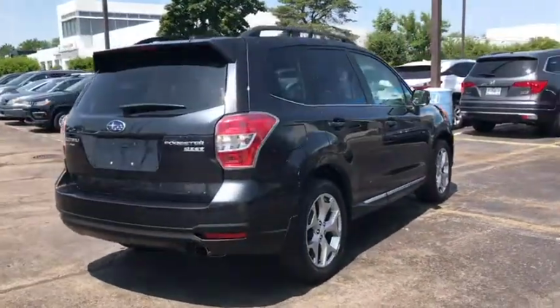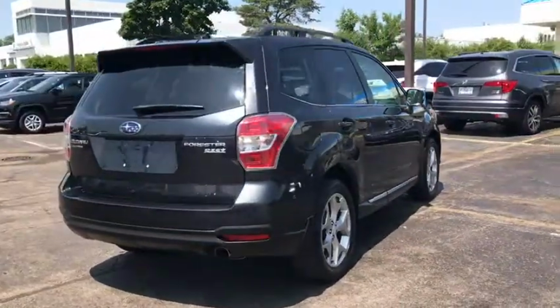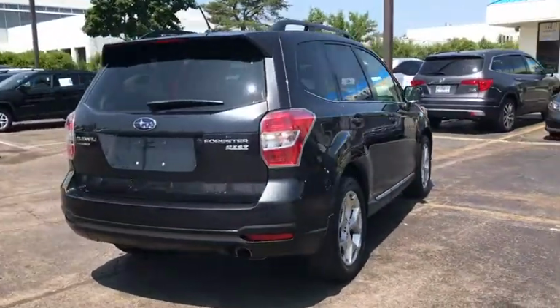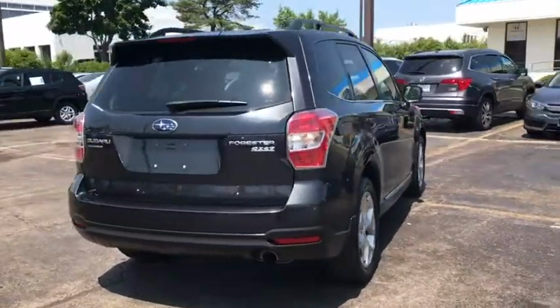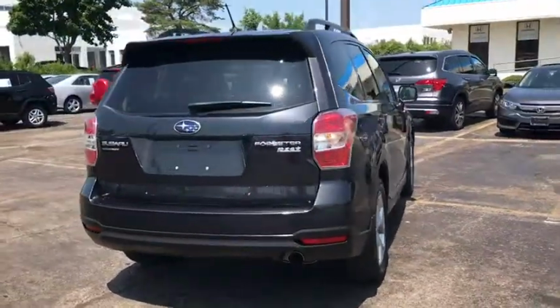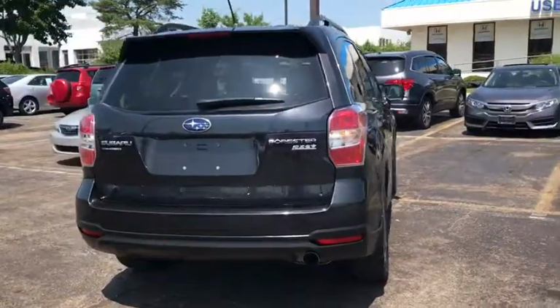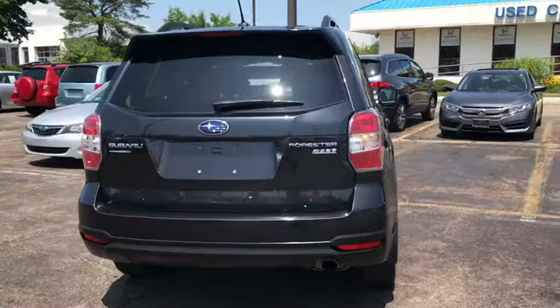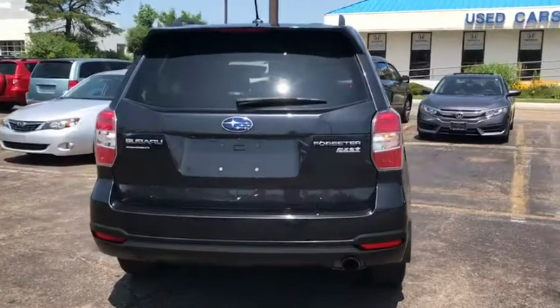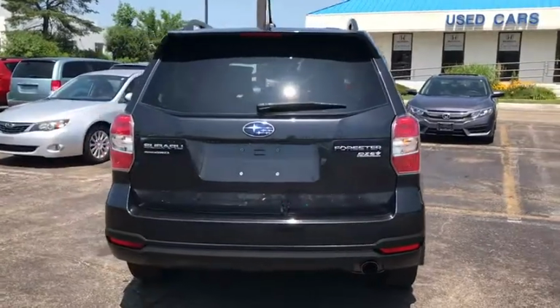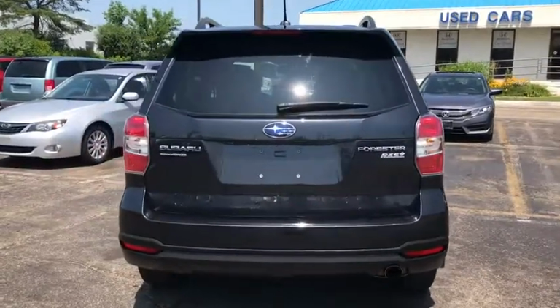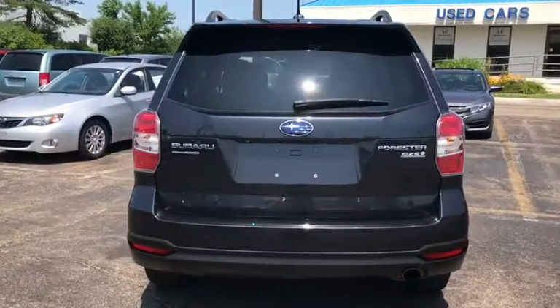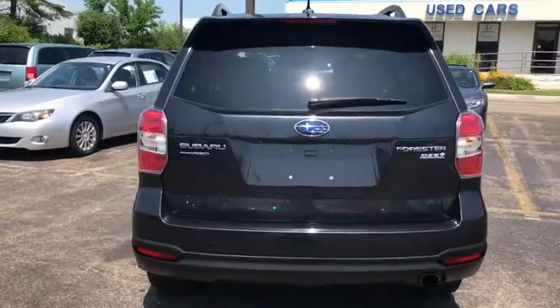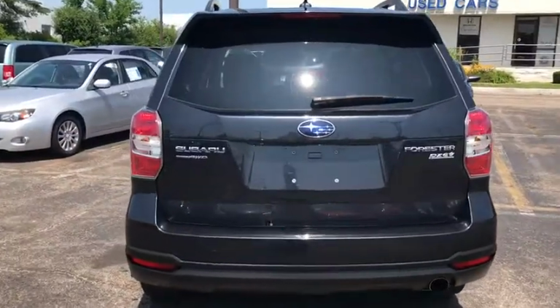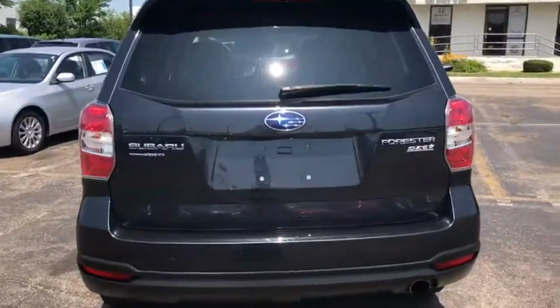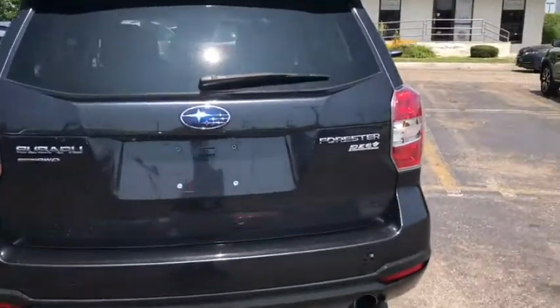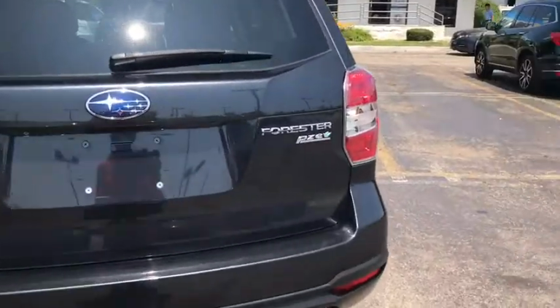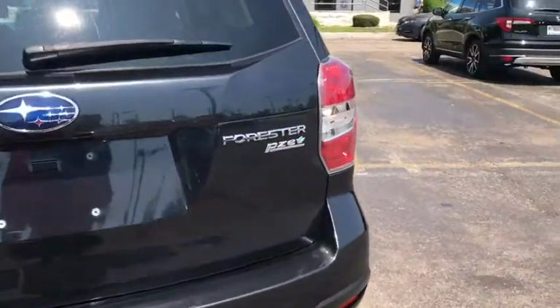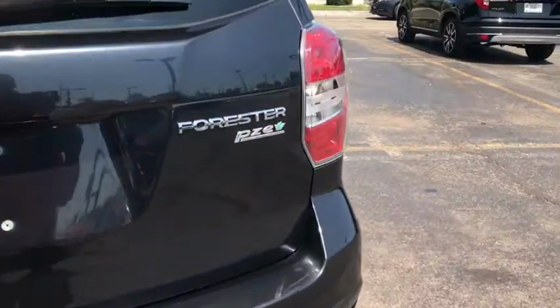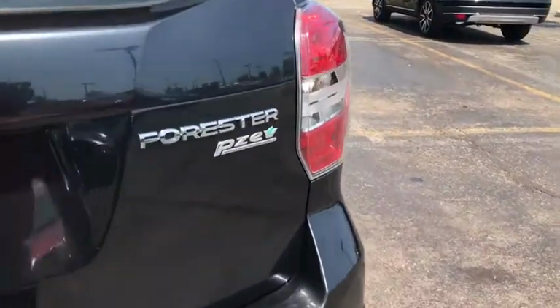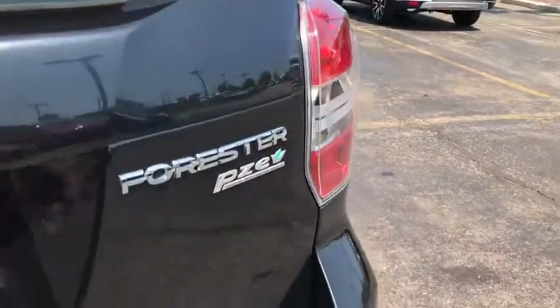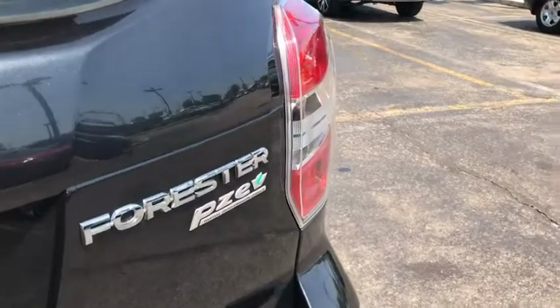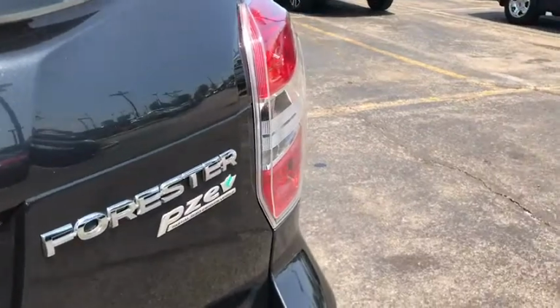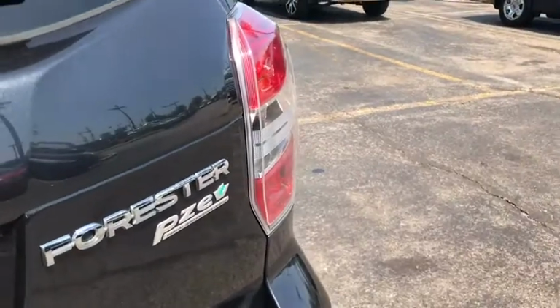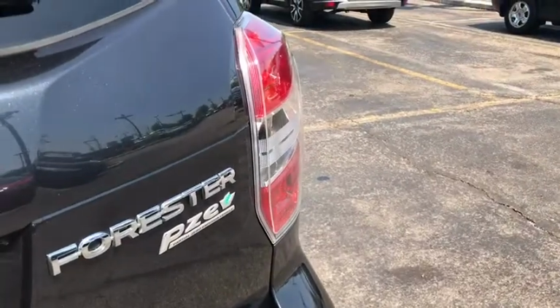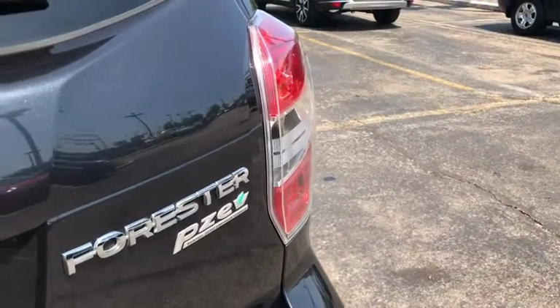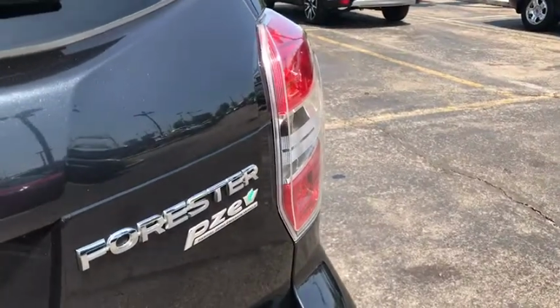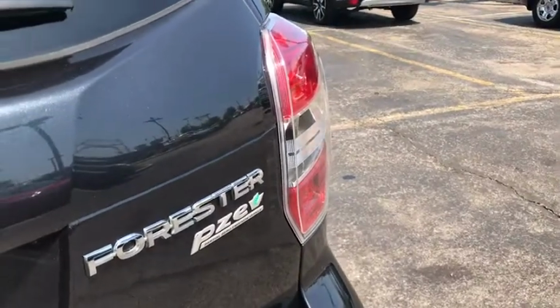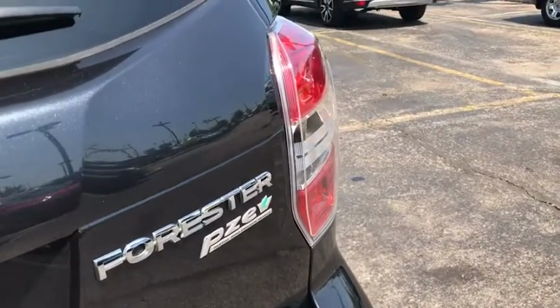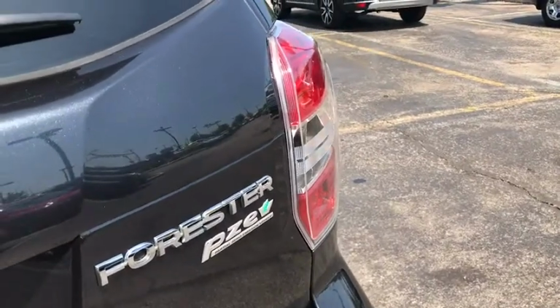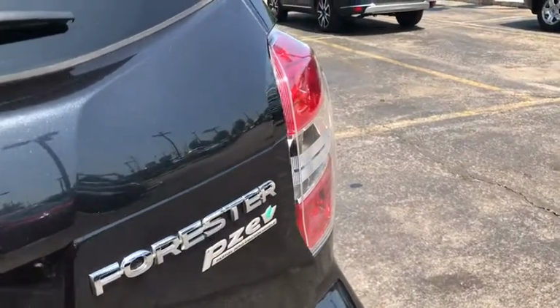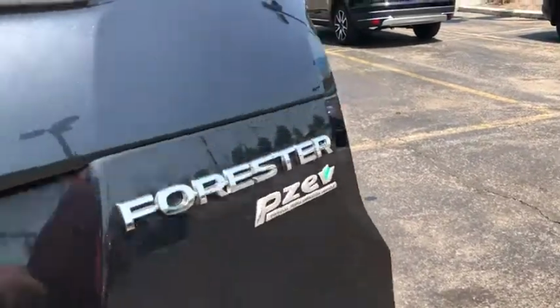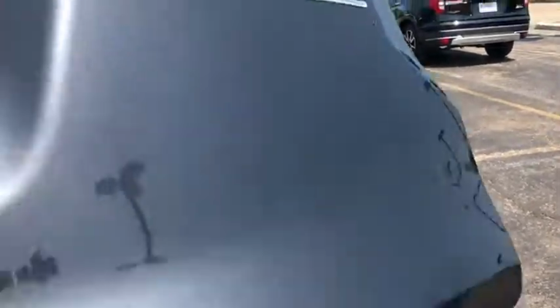Traction control, power liftgate, dual airbags, power steering, alloy wheels, four-wheel disc brakes, eight speakers, fog lights, power windows, security system, electronic stability control.